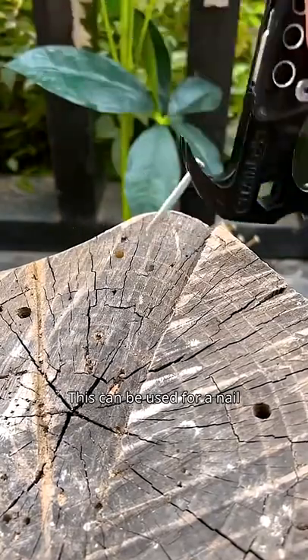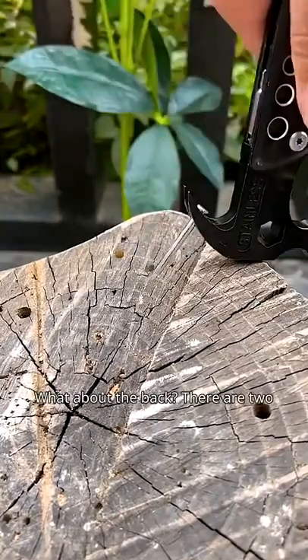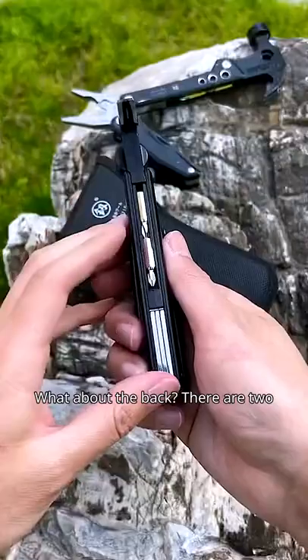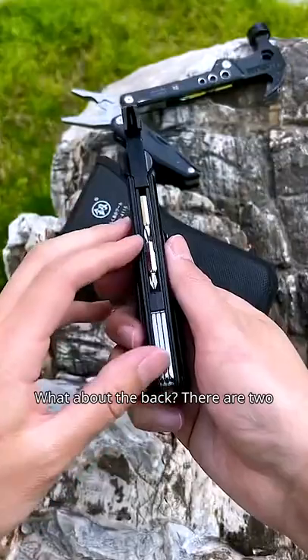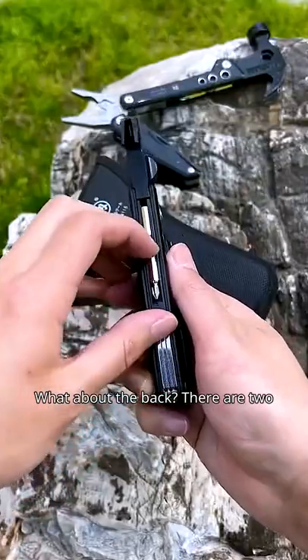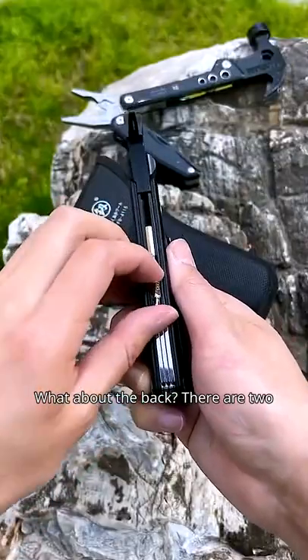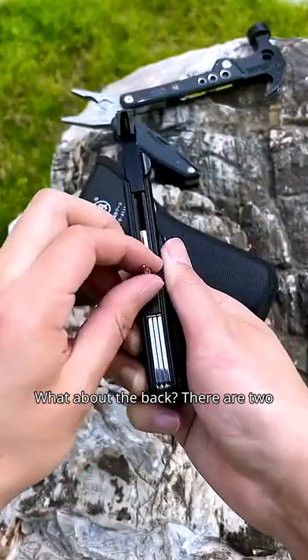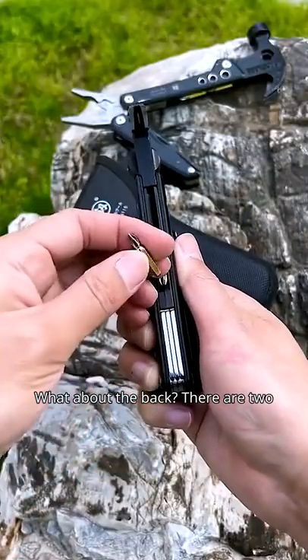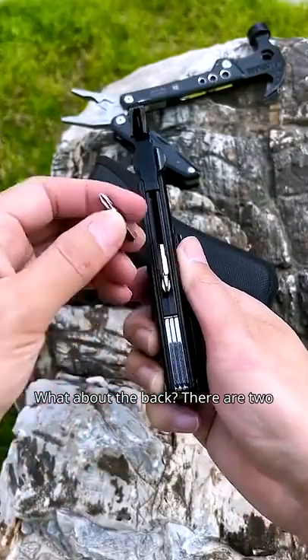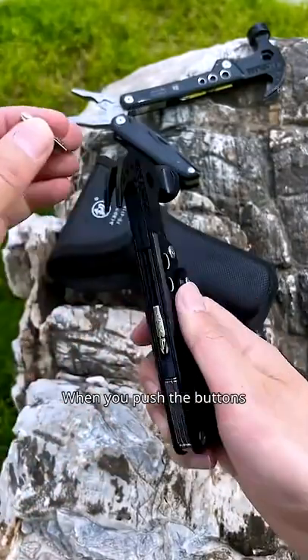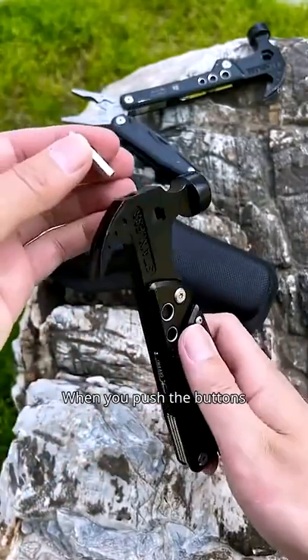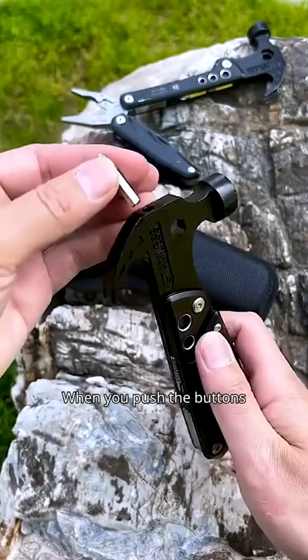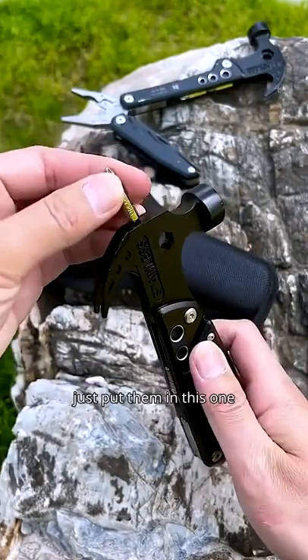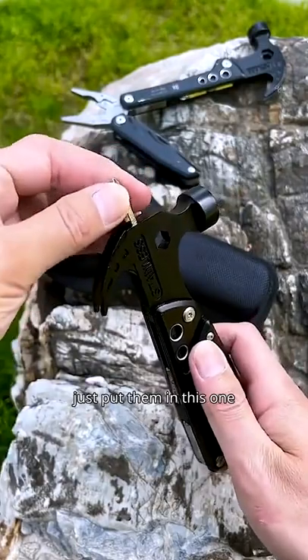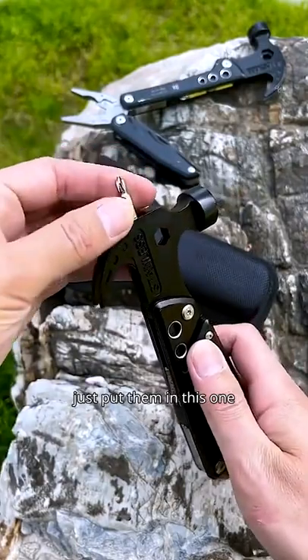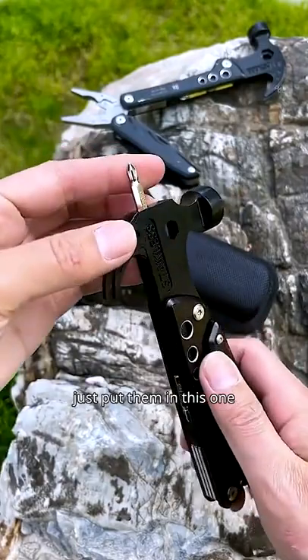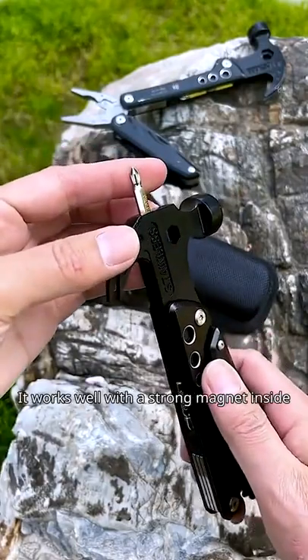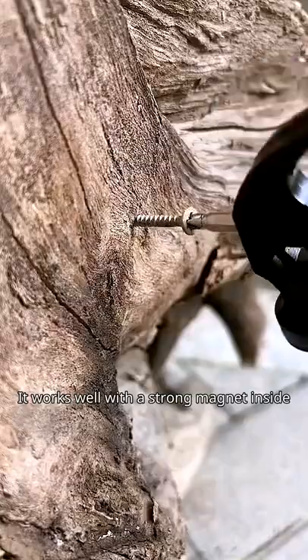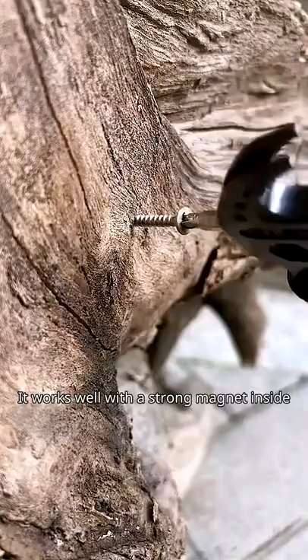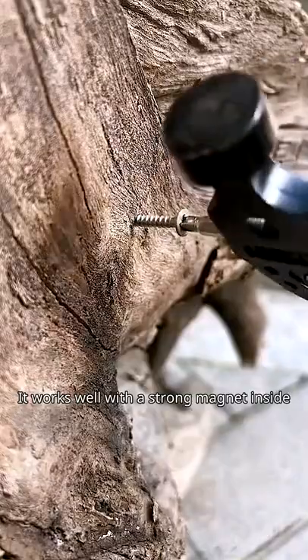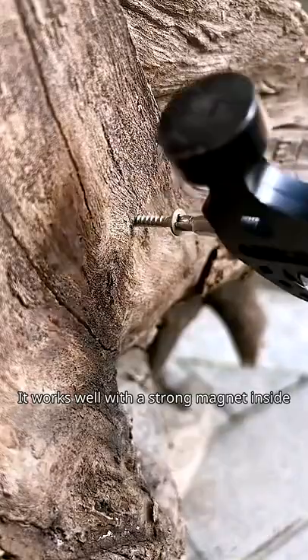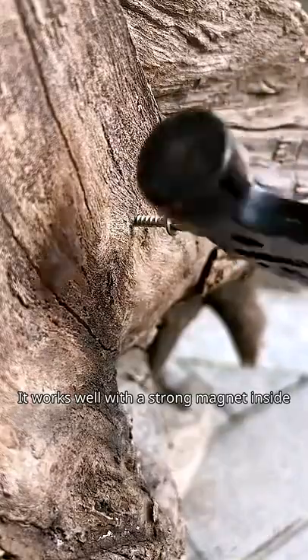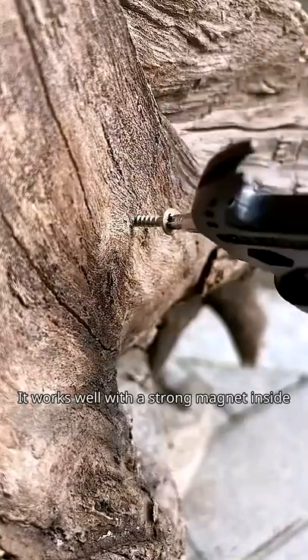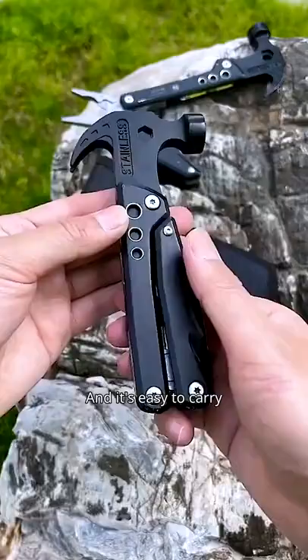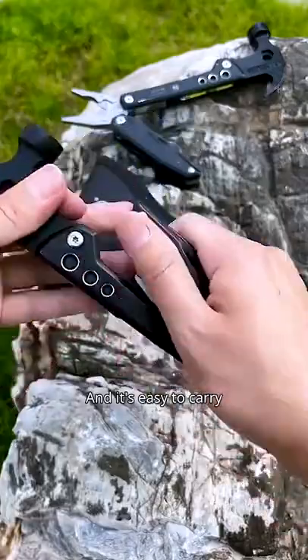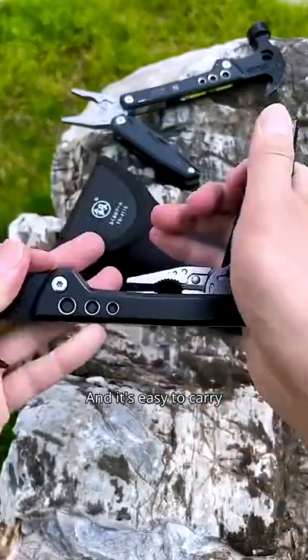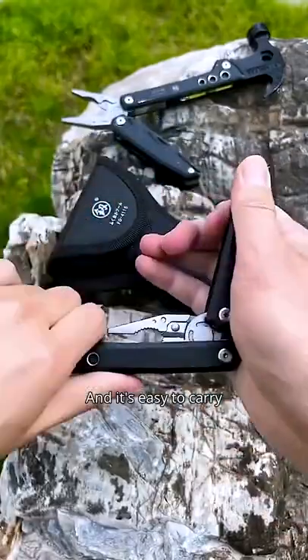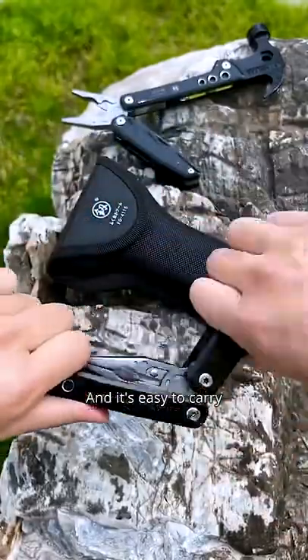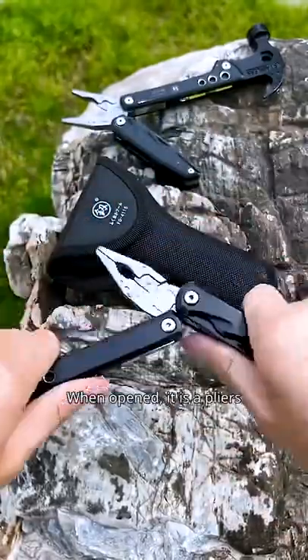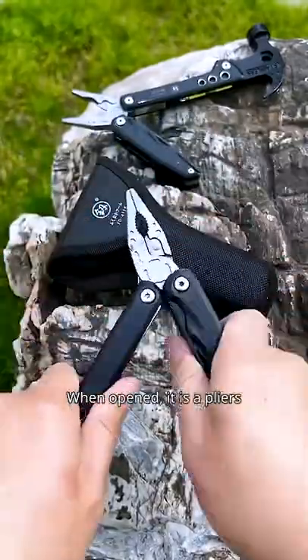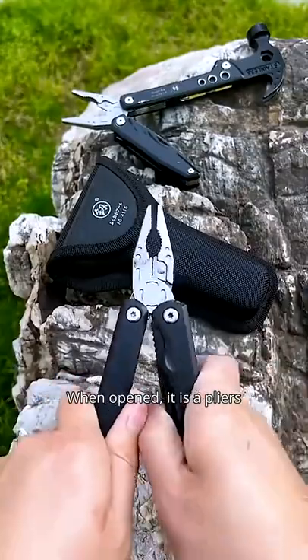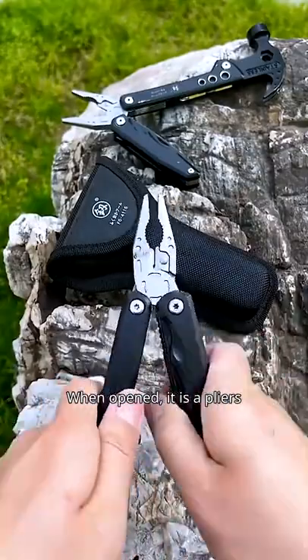What about the back? There are two. When you push the buttons, just put them in this one. It works well with a strong magnet inside, and it's easy to carry. When opened, it is a pliers.